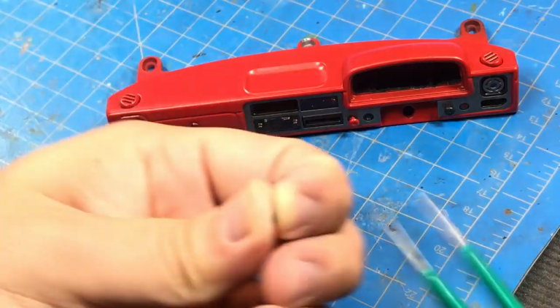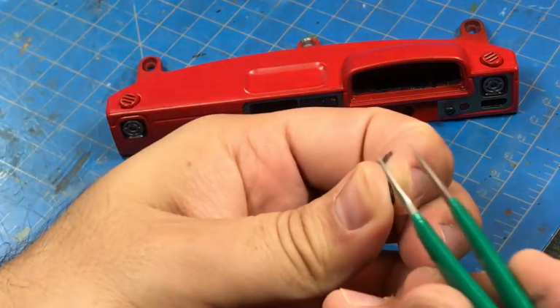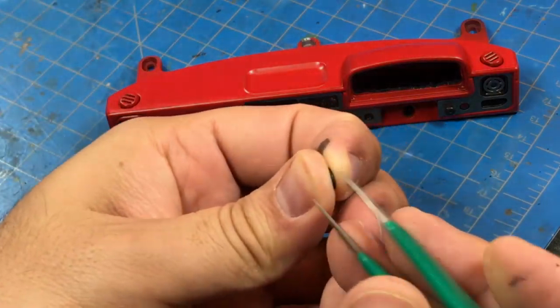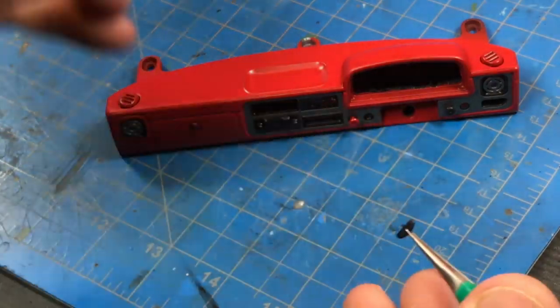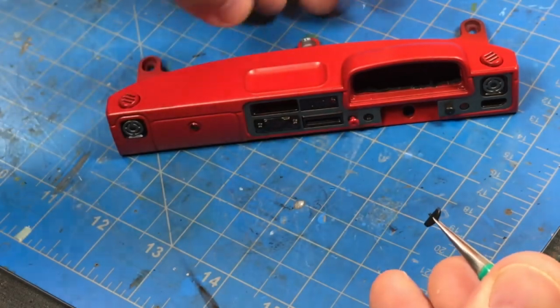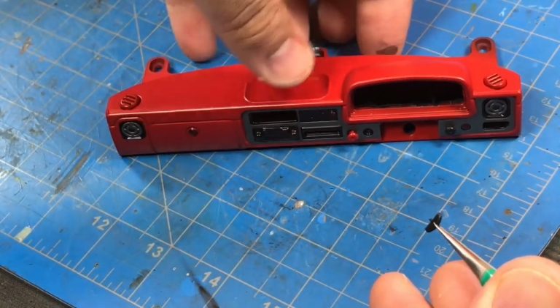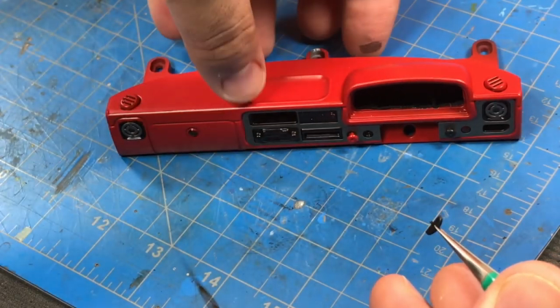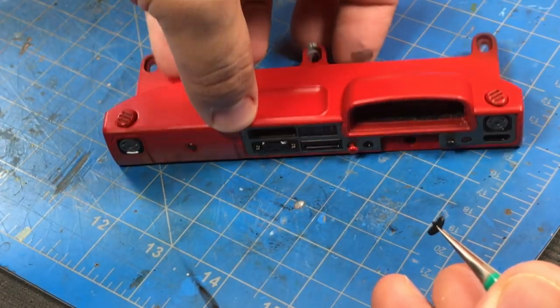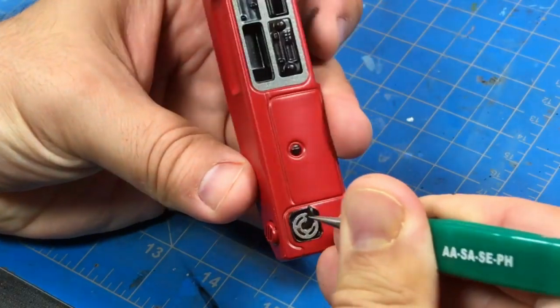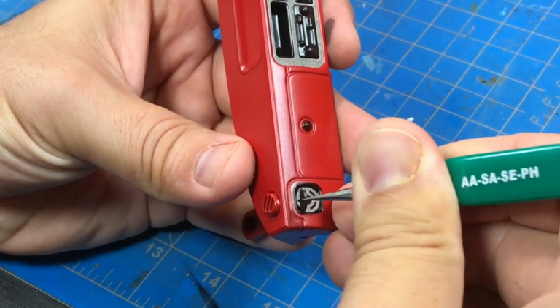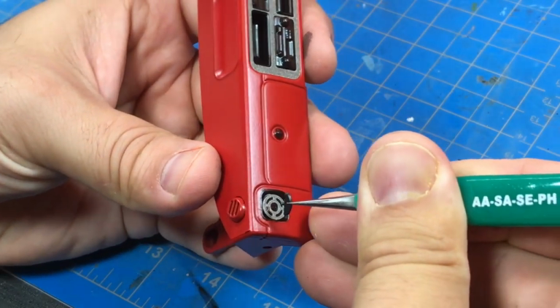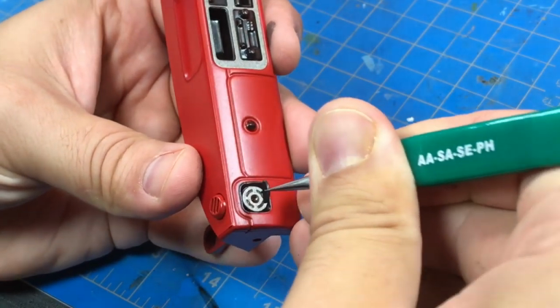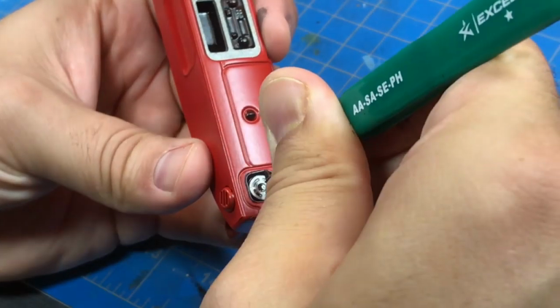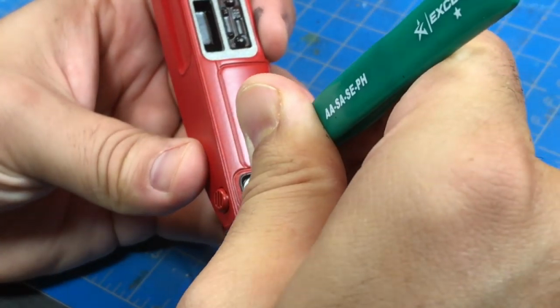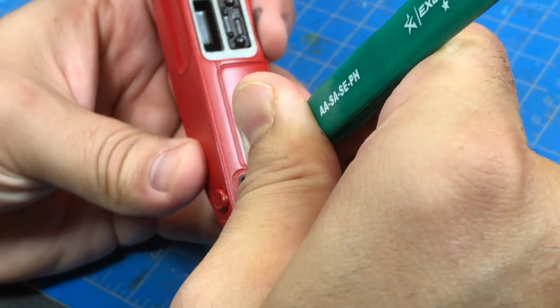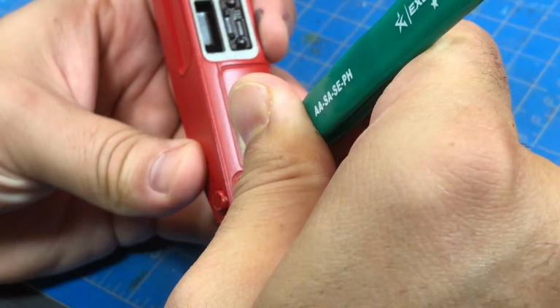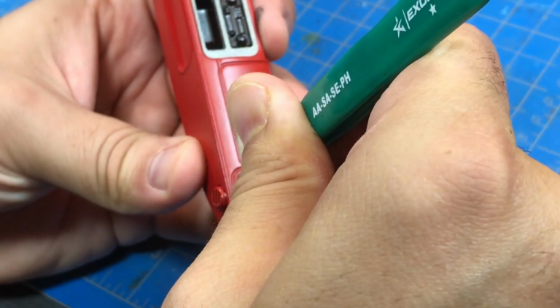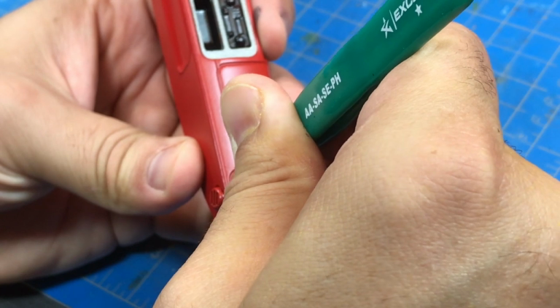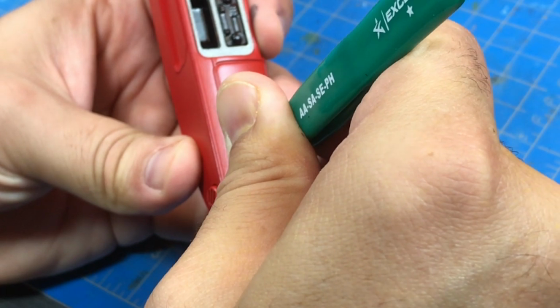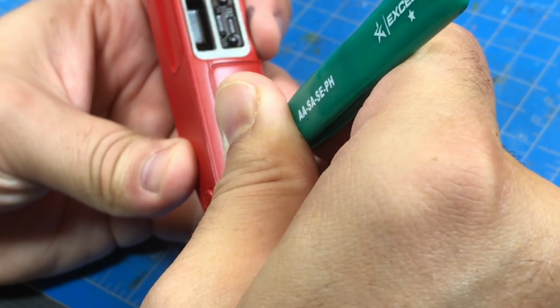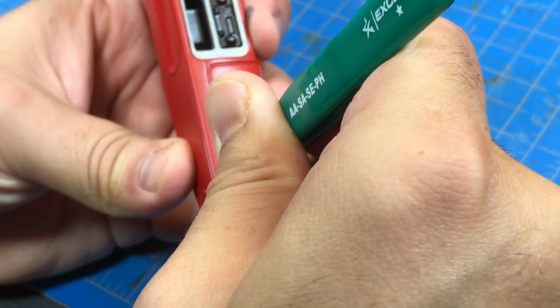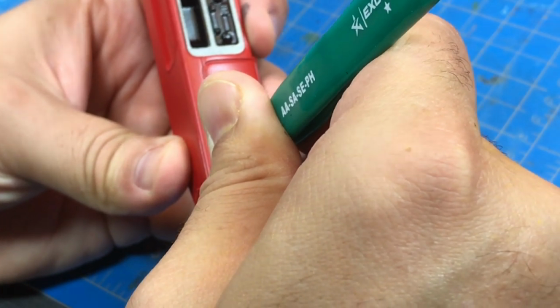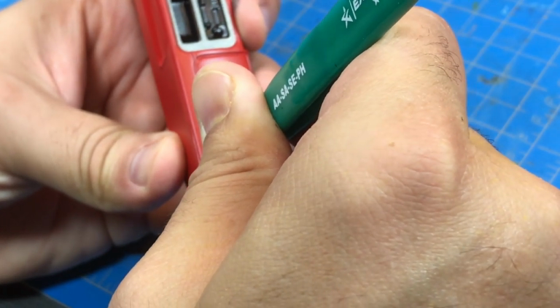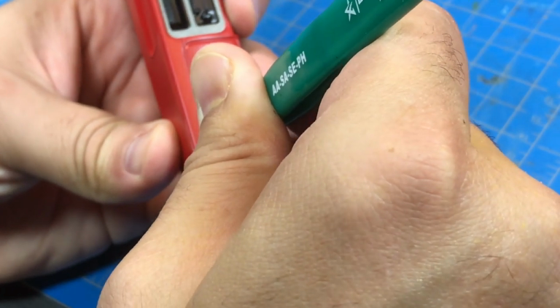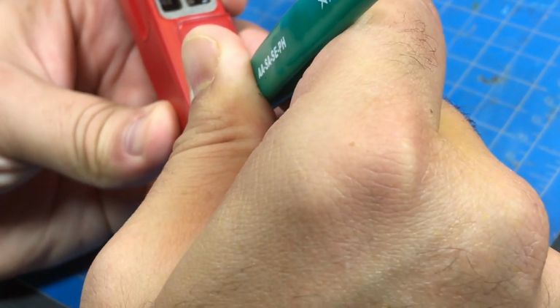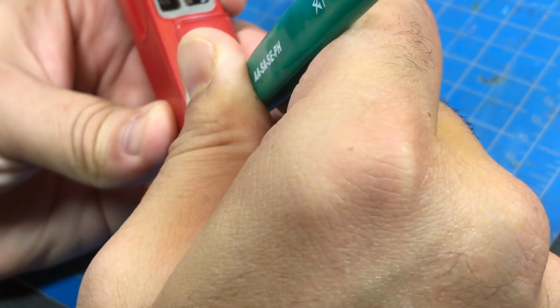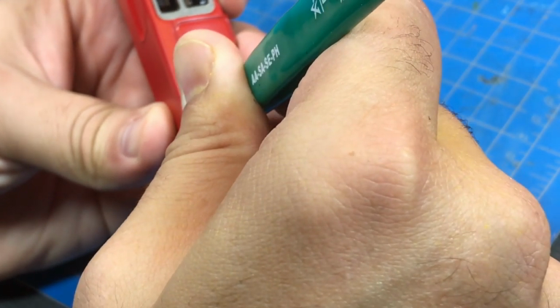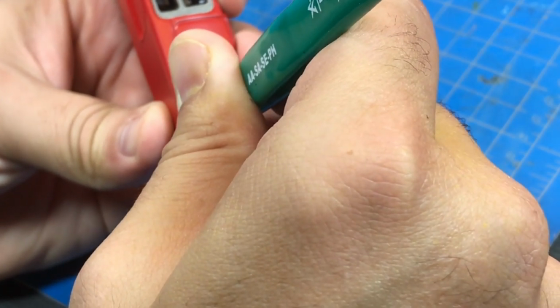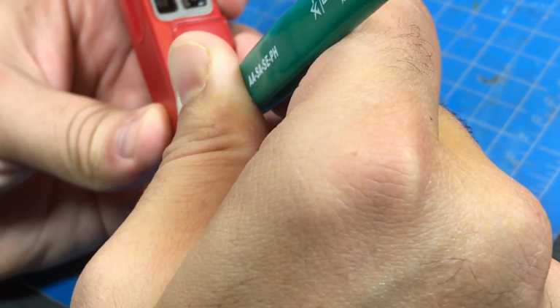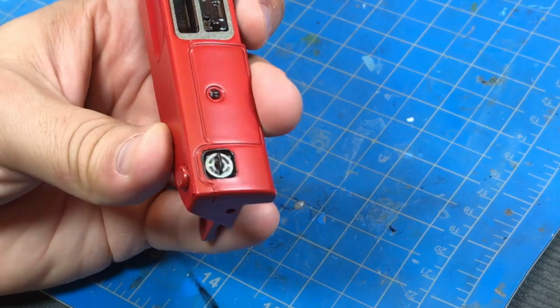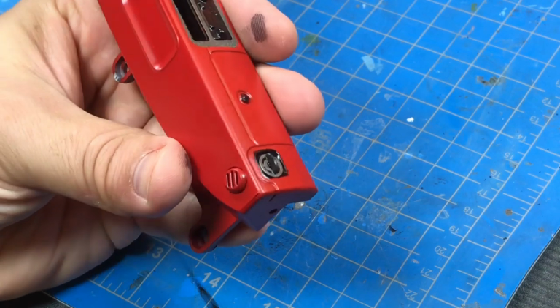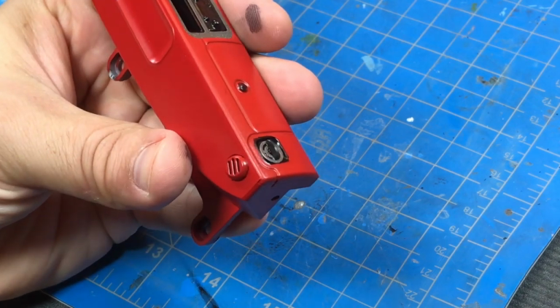I'll get the semi-circle piece here and drop it in. I know the colors don't match, but I can paint this afterwards. I don't want to do that right now because I know I'll scratch the paint installing it.